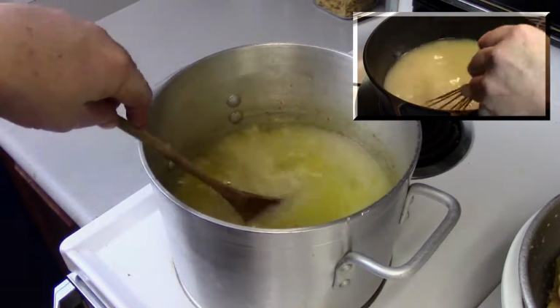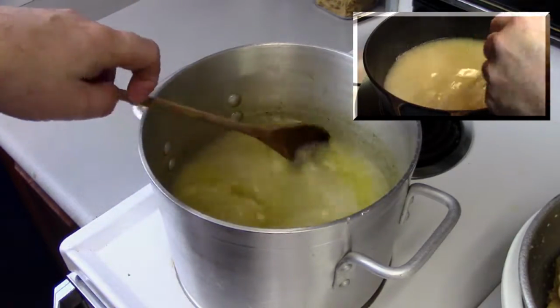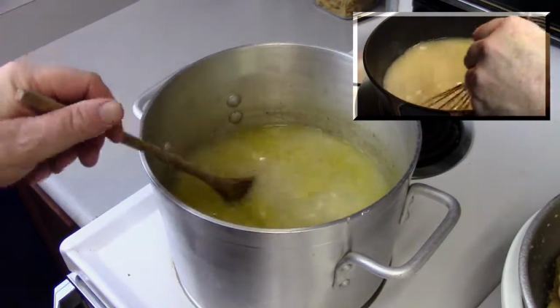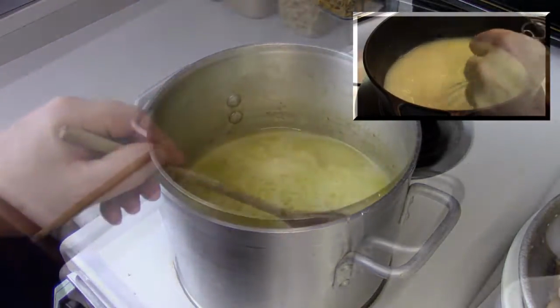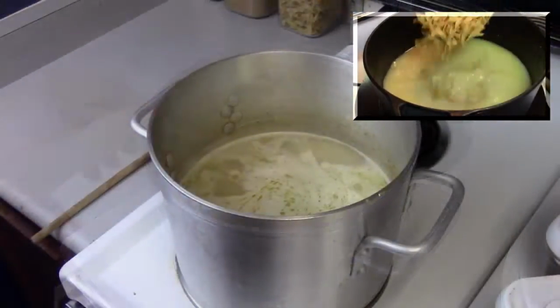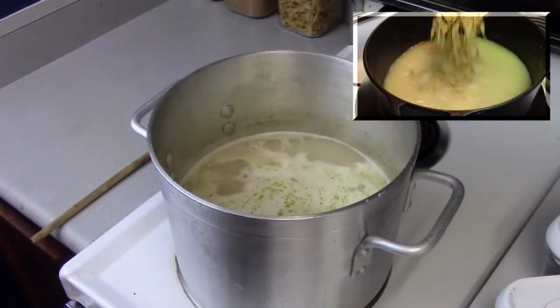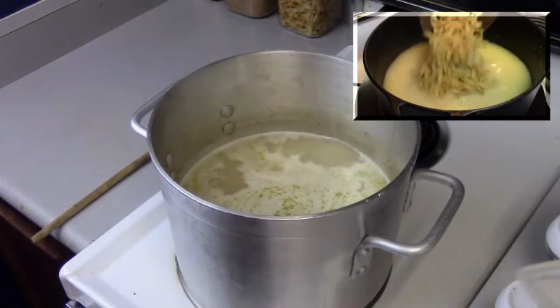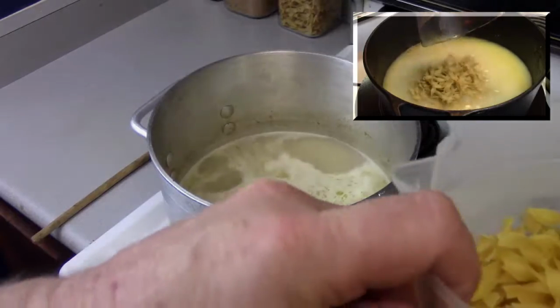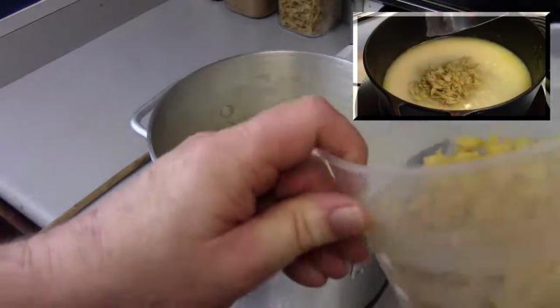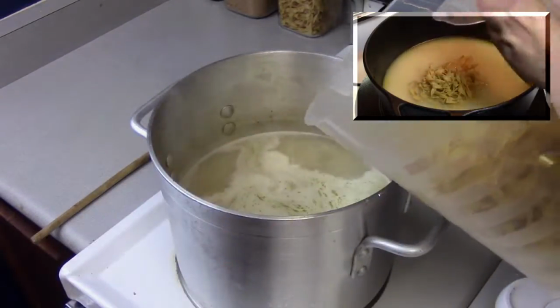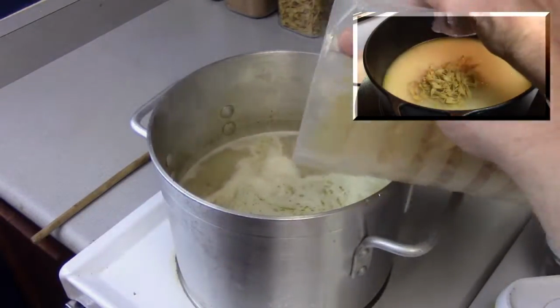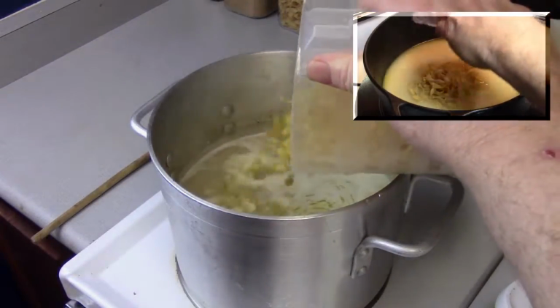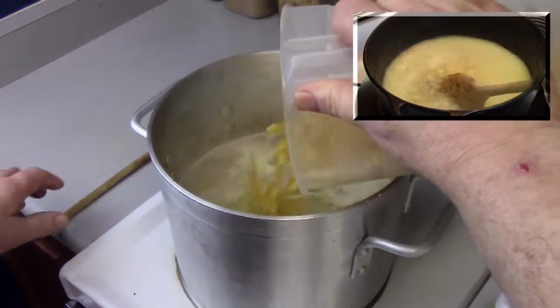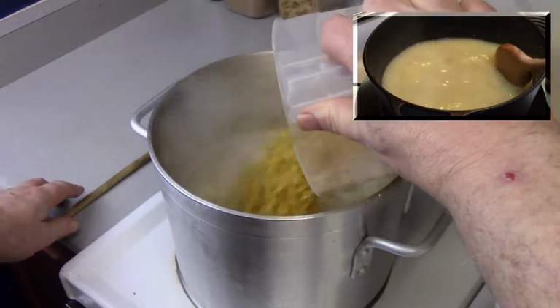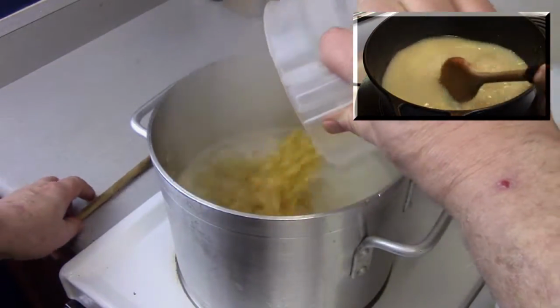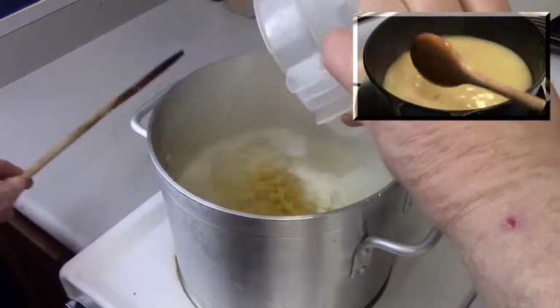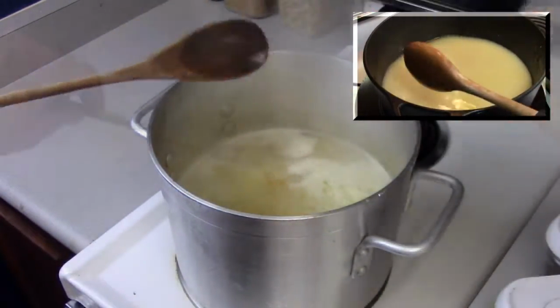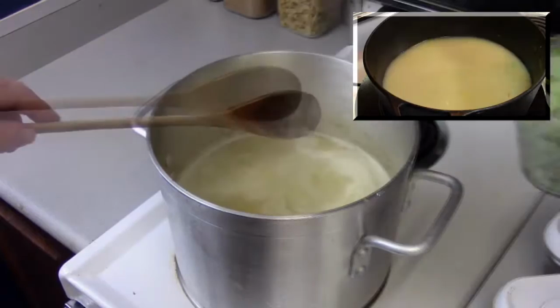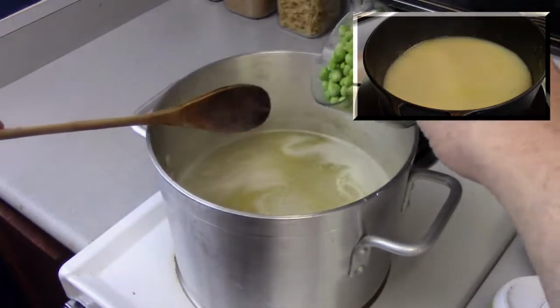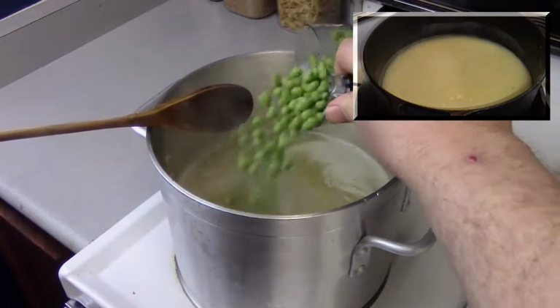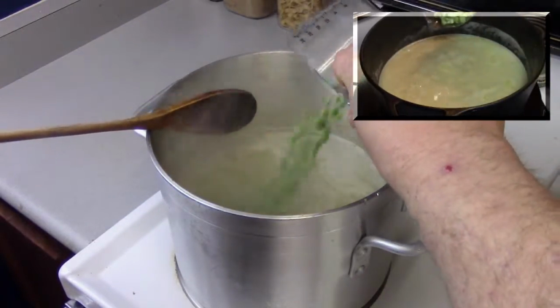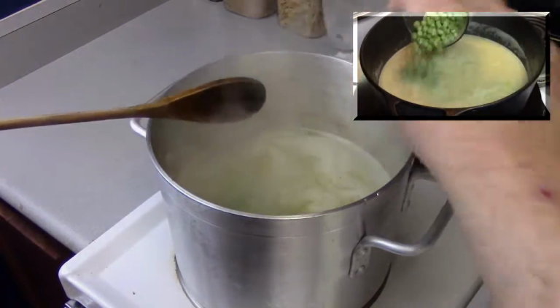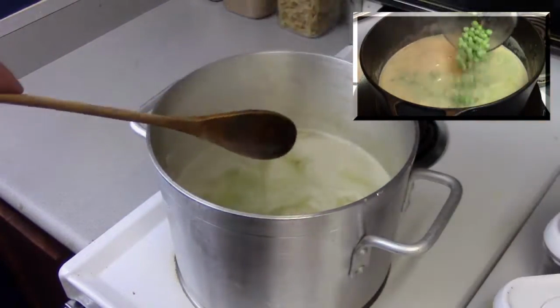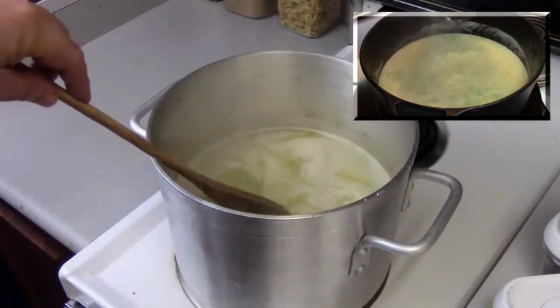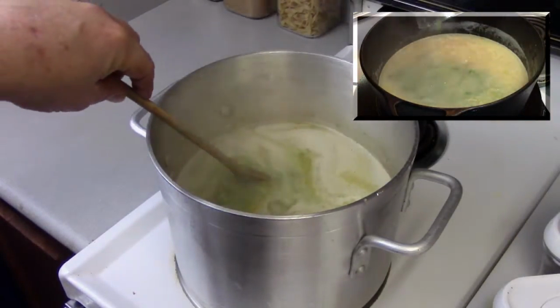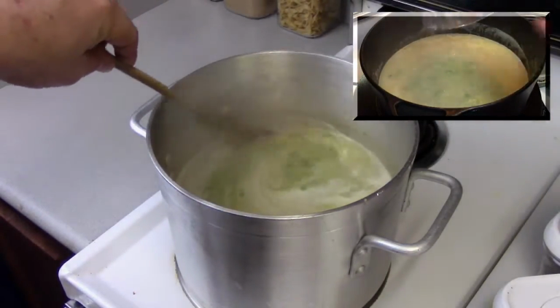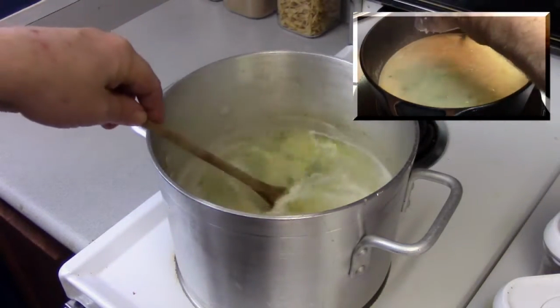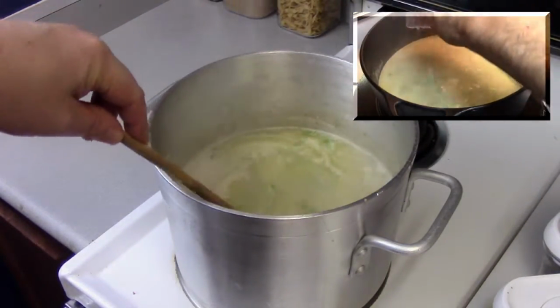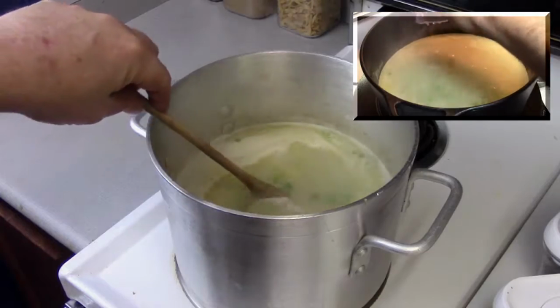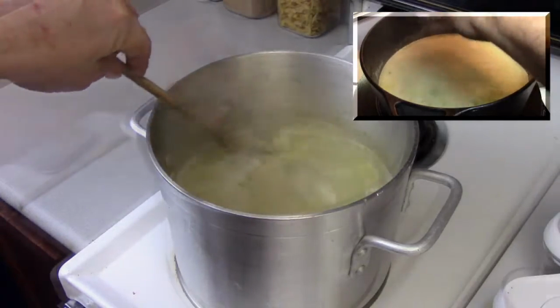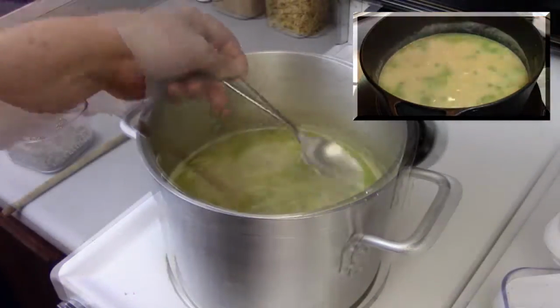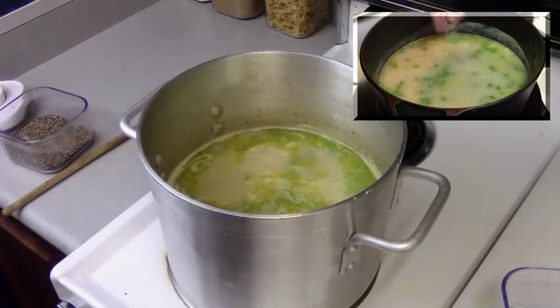Bring it to a boil, then add two cups of medium-sized egg noodles. Then add a cup of frozen sweet peas and cook the whole thing for about eight minutes, stirring occasionally.